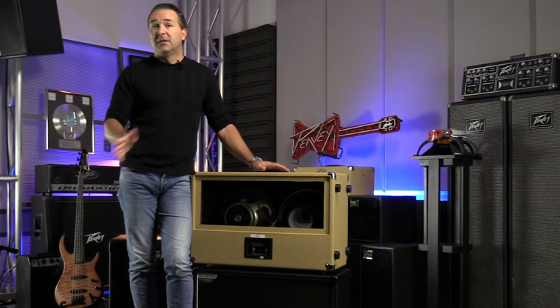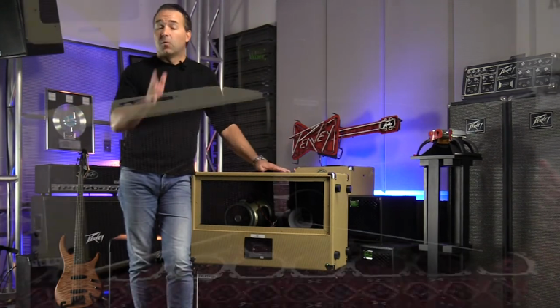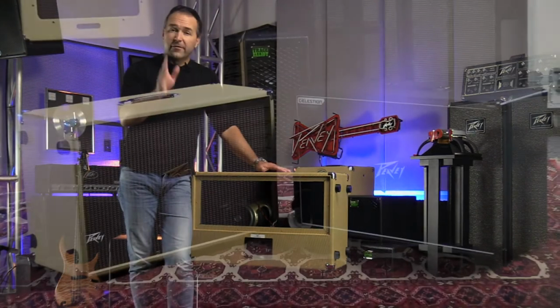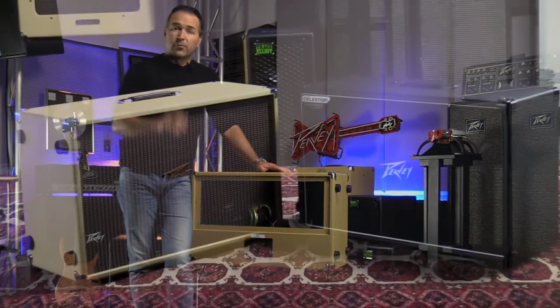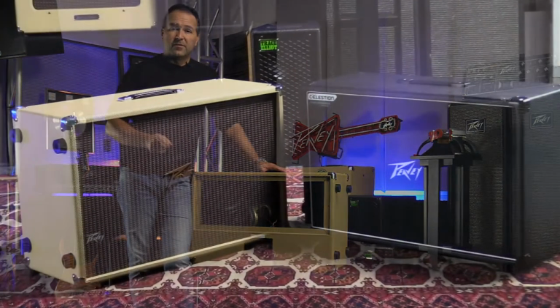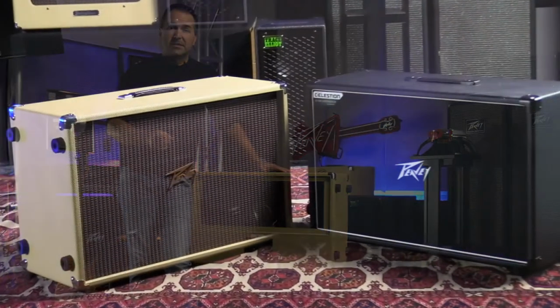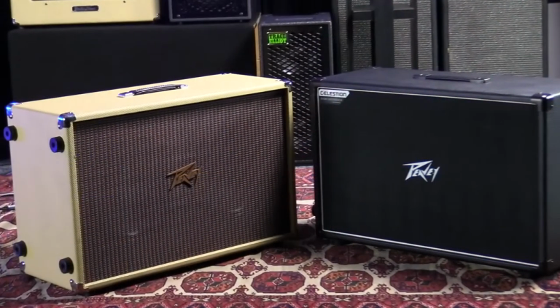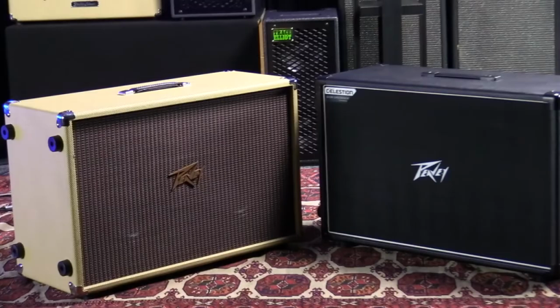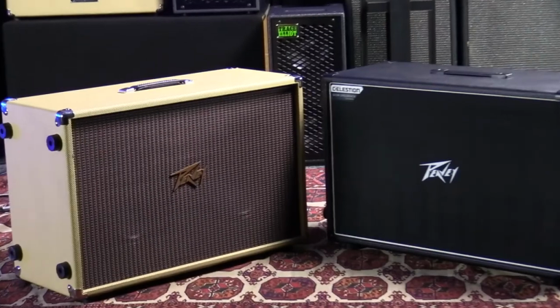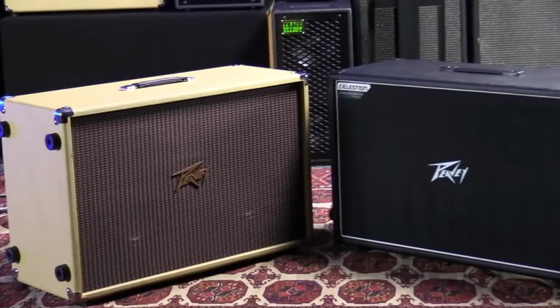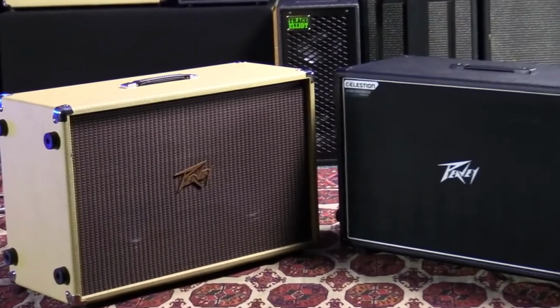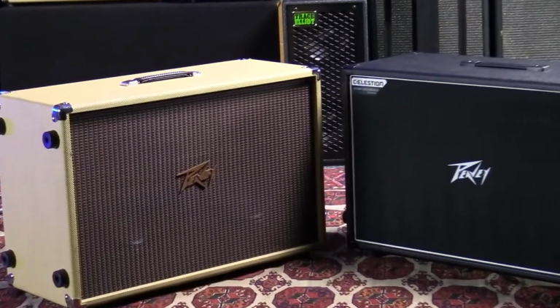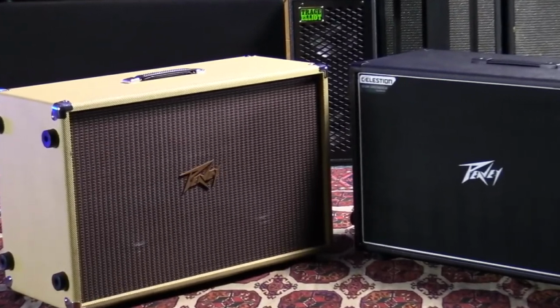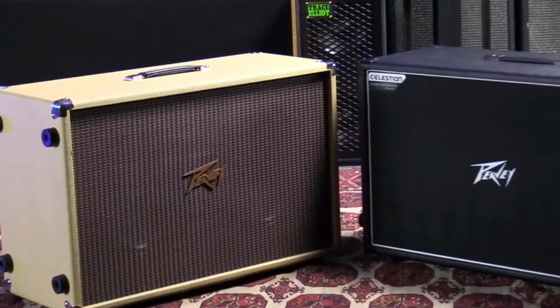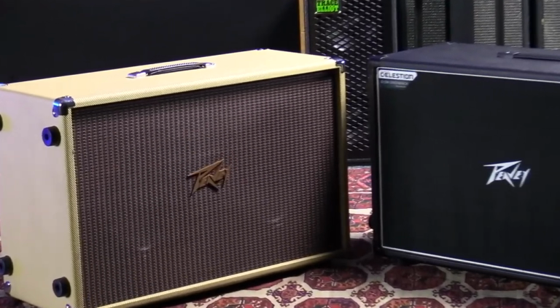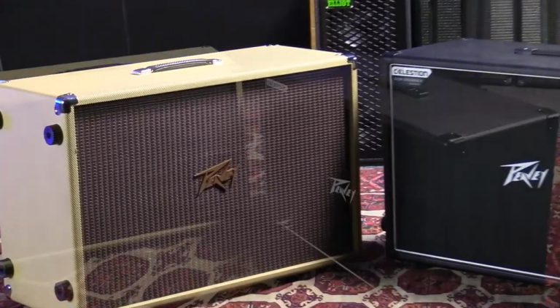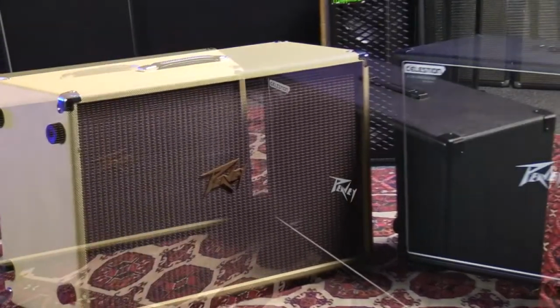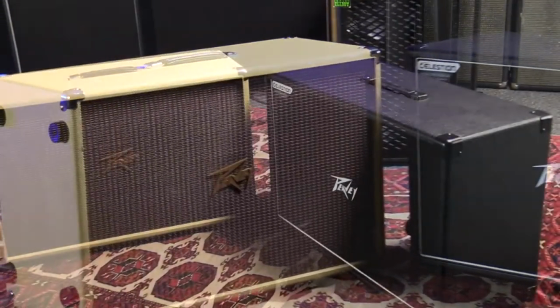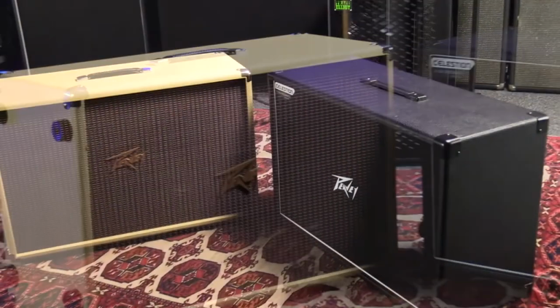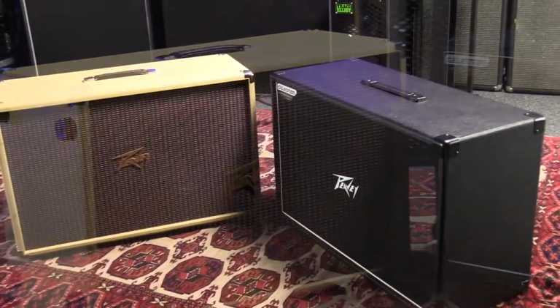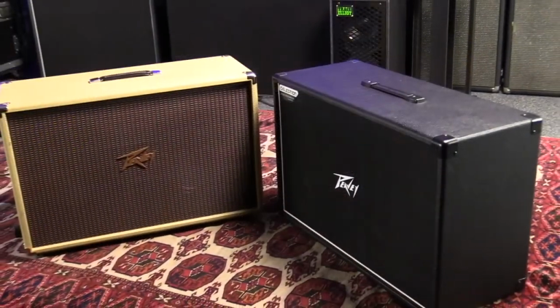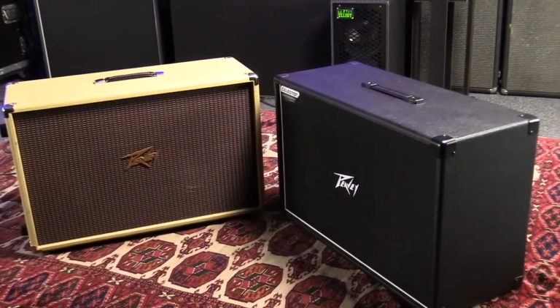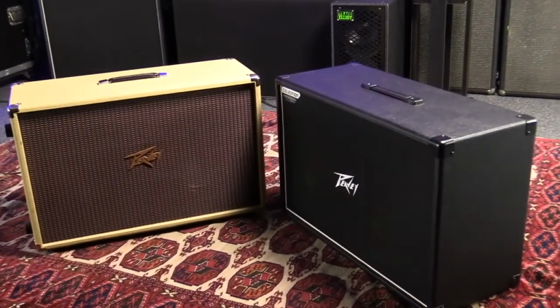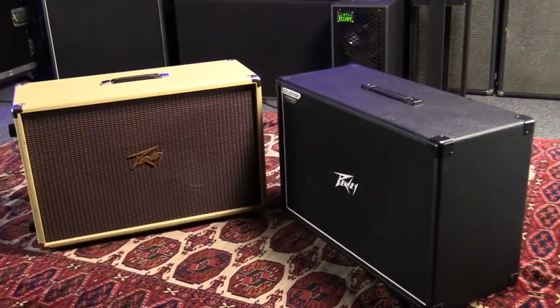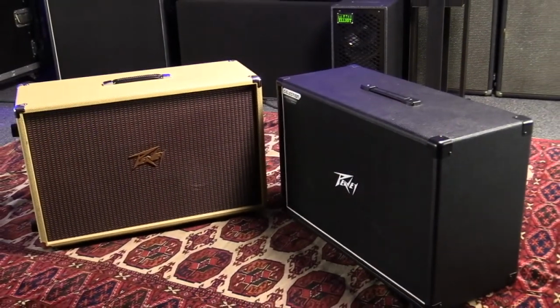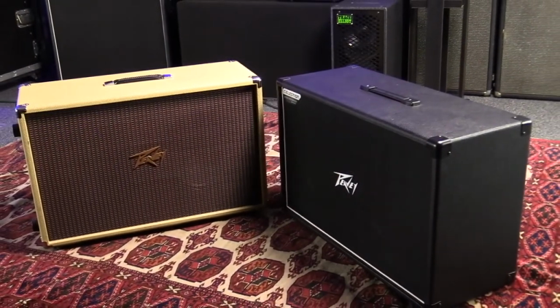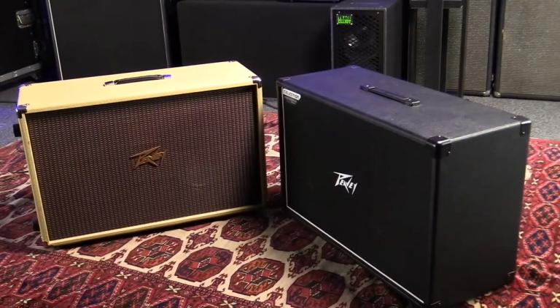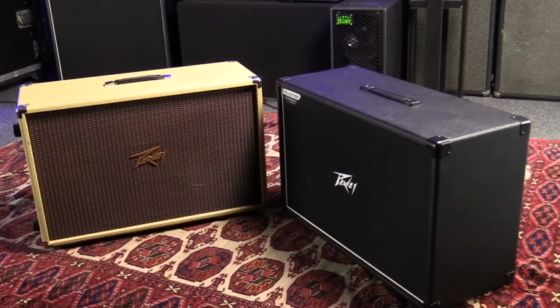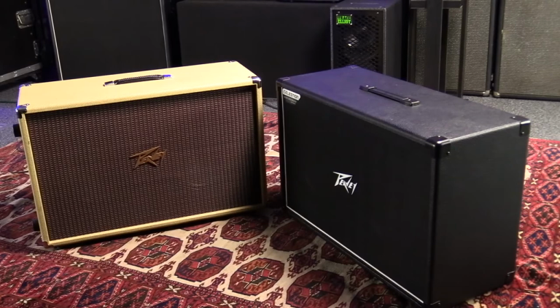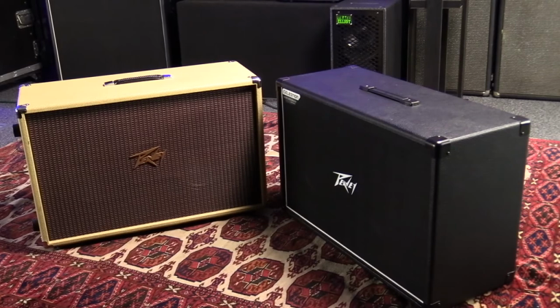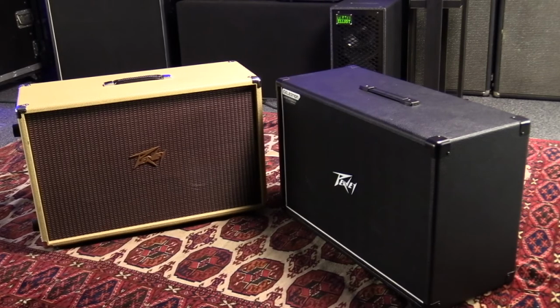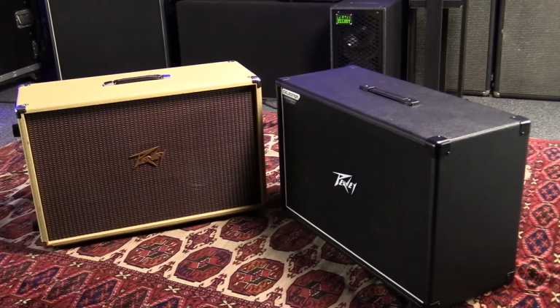Whatever your preference is, you'll find it here with PB Electronics in these two fantastic cabinets. Thanks again — we appreciate your business and thanks for listening.